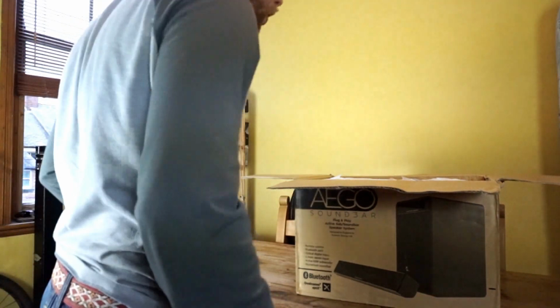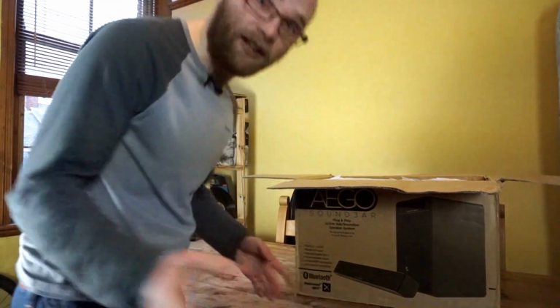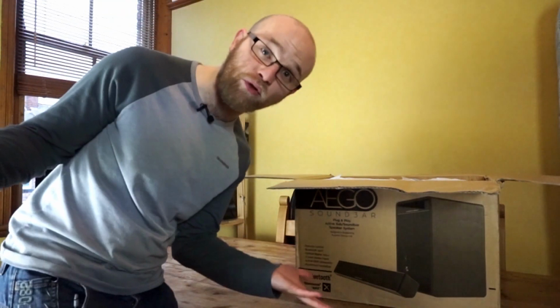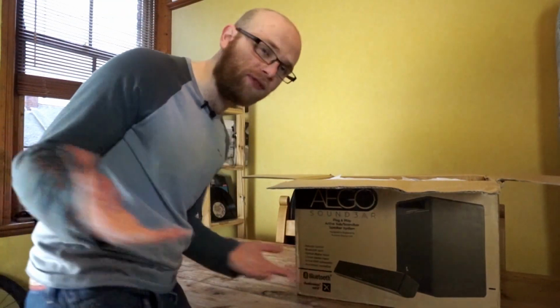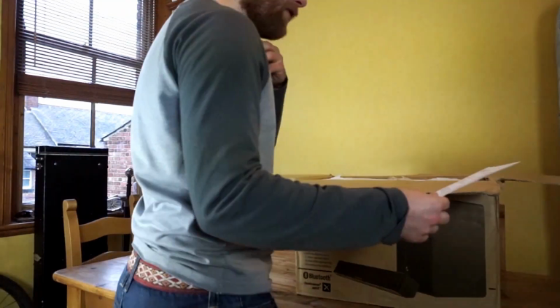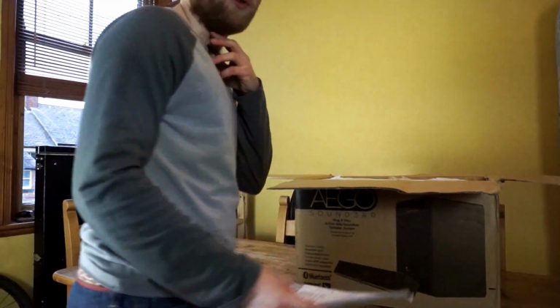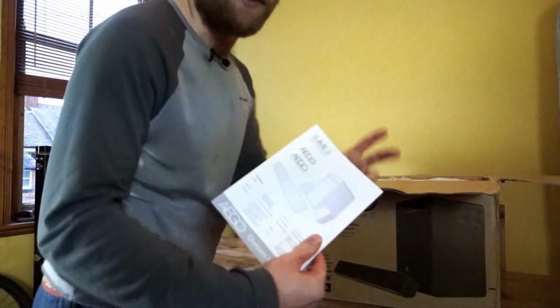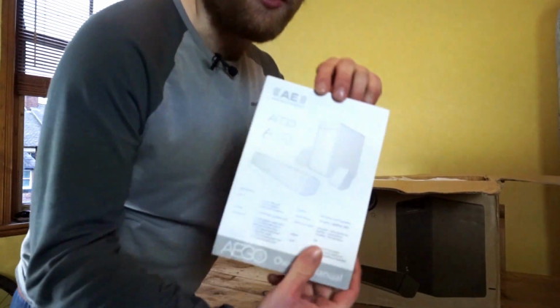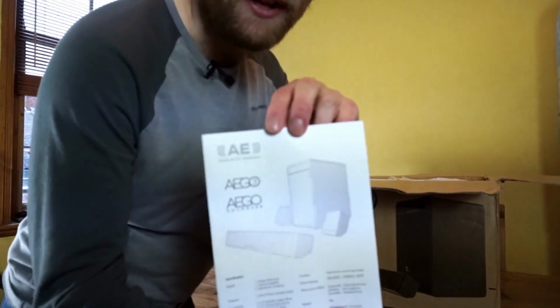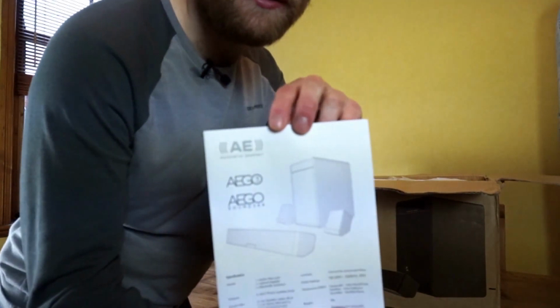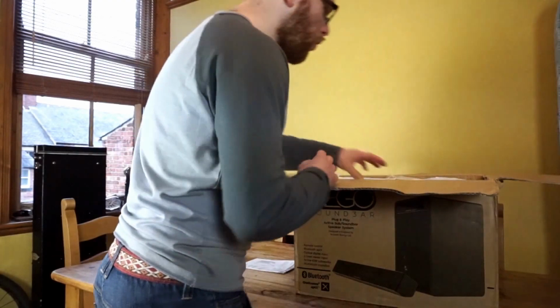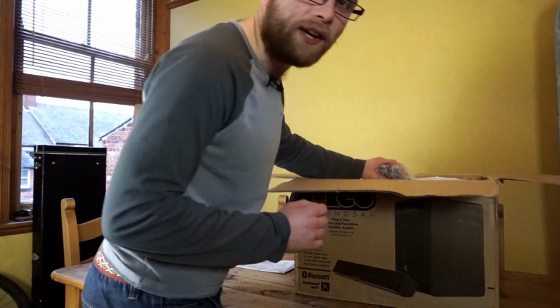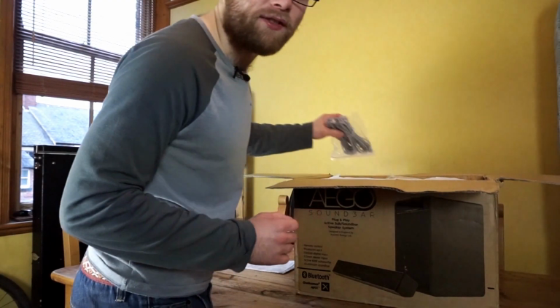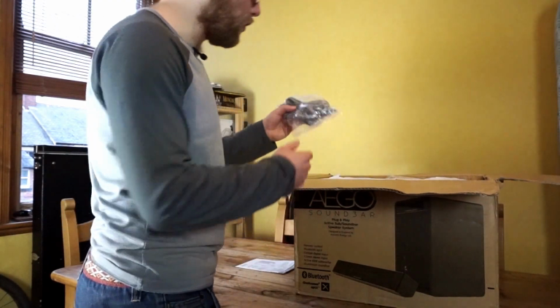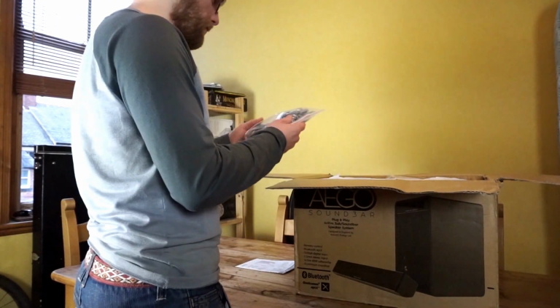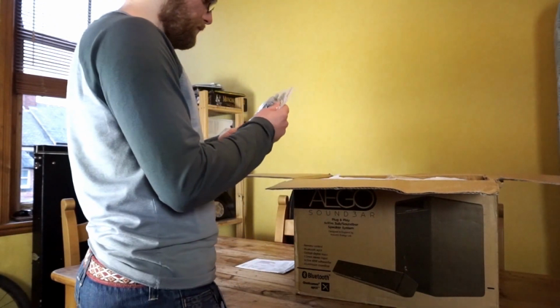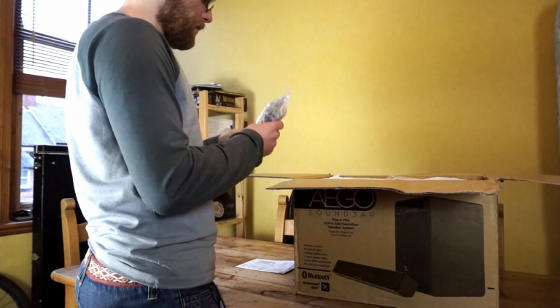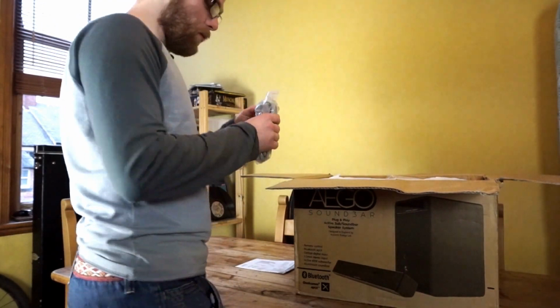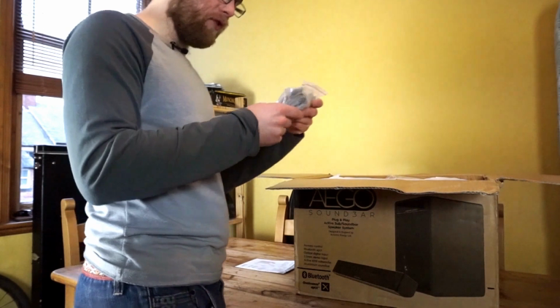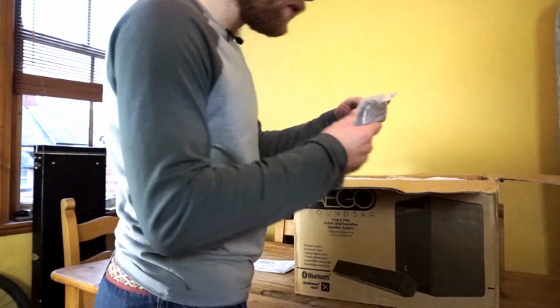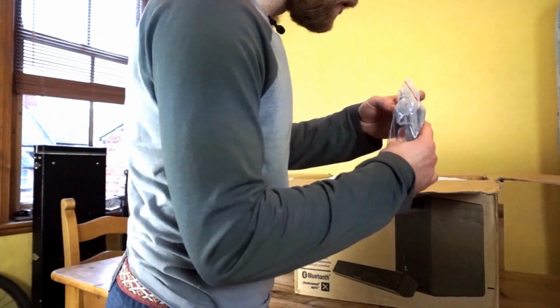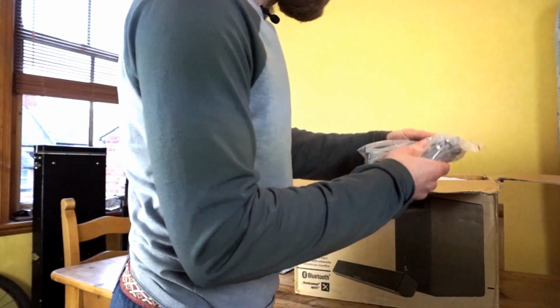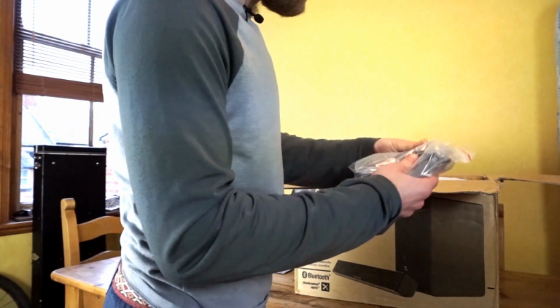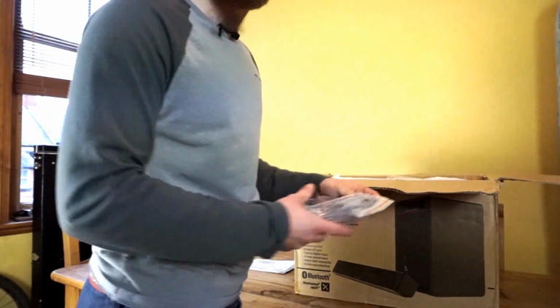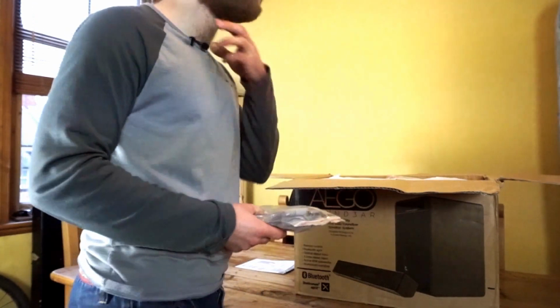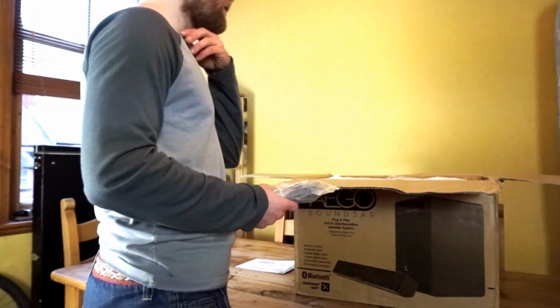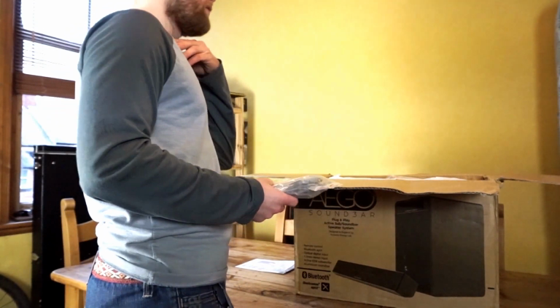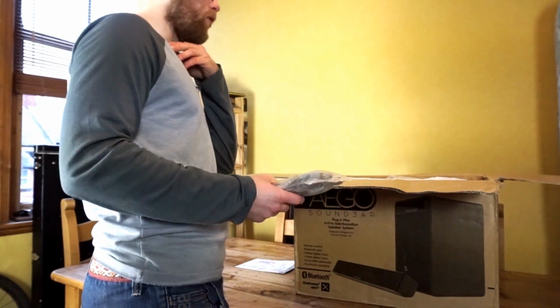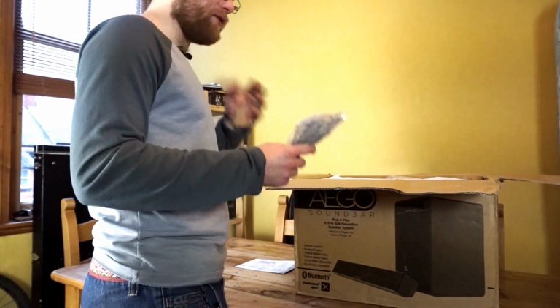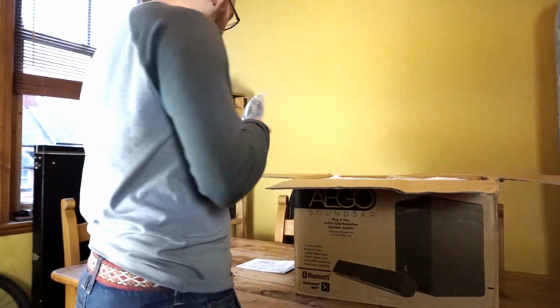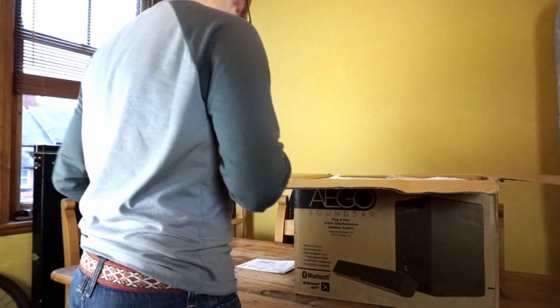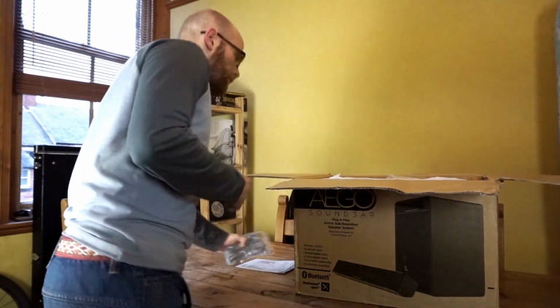And I'll do the Bluetooth bit obviously. So you get some instruction manual — hopefully this is all in focus — and we've got some phono cables, presumably for attaching the speakers to each other.